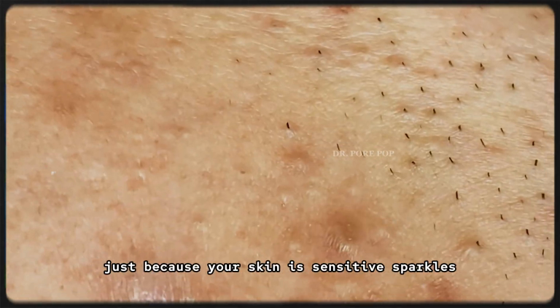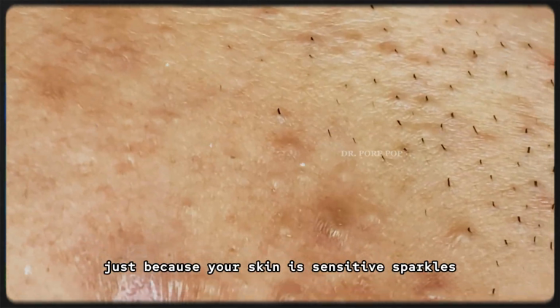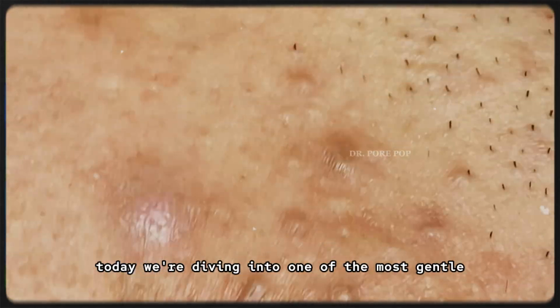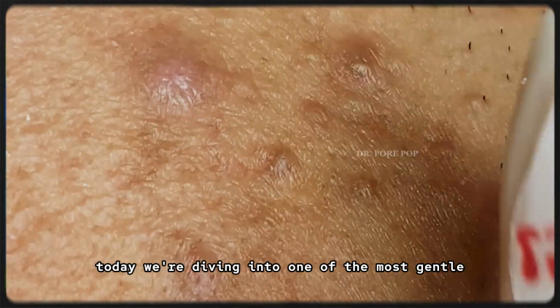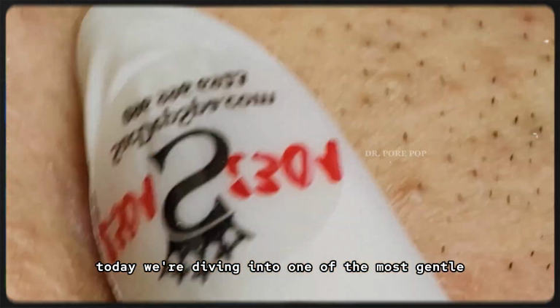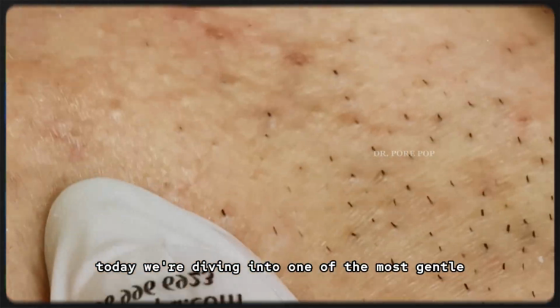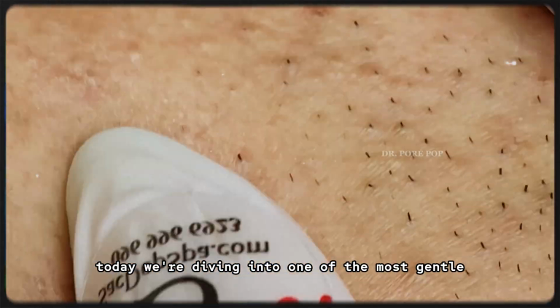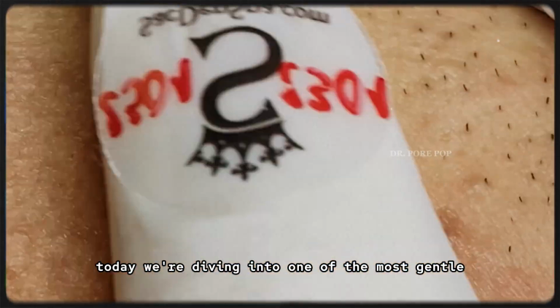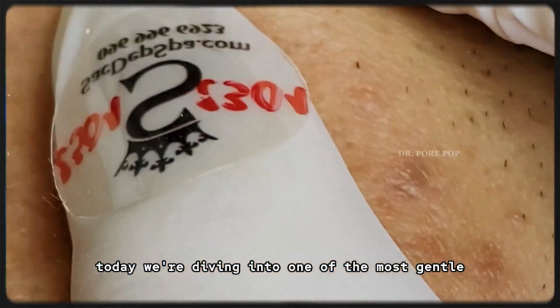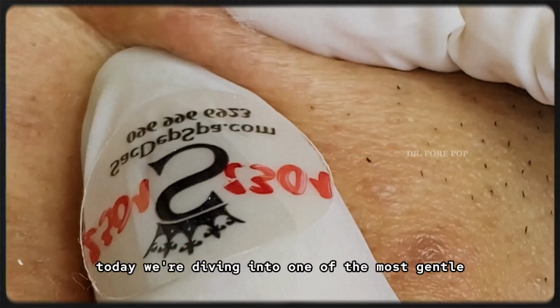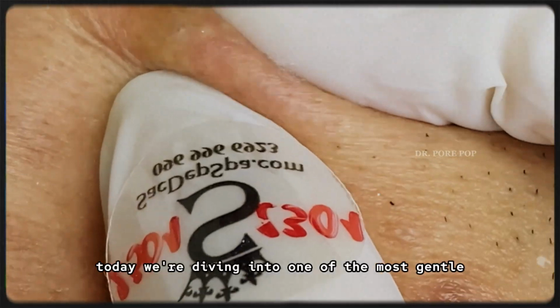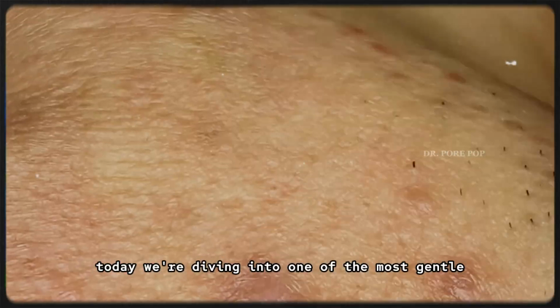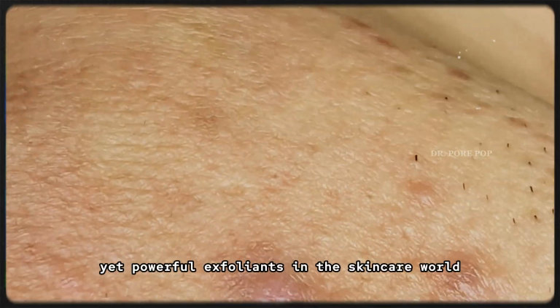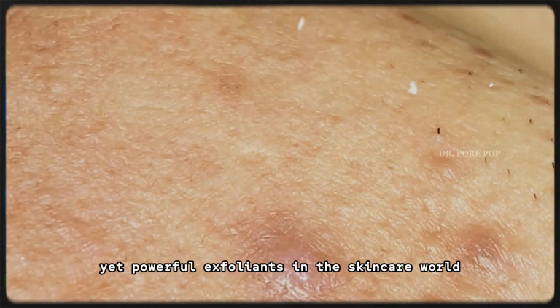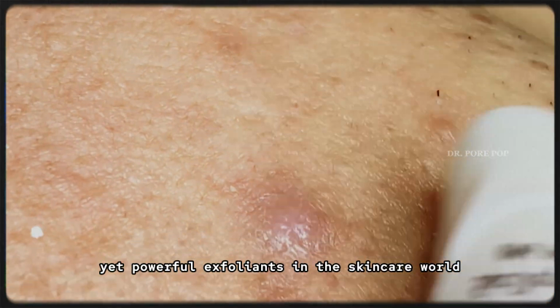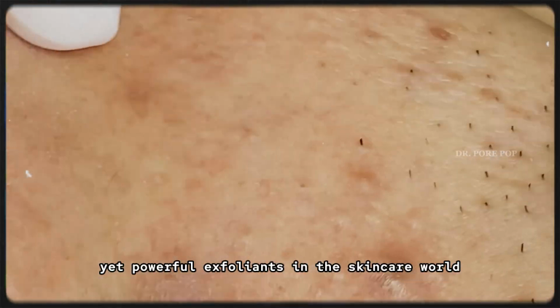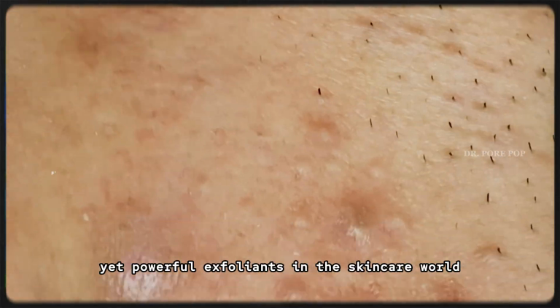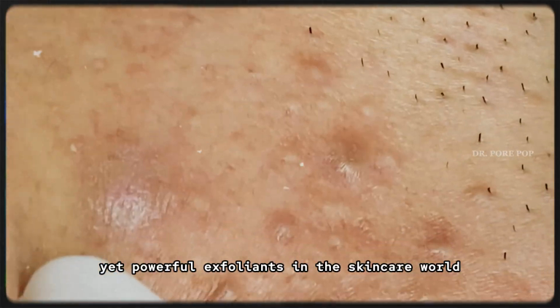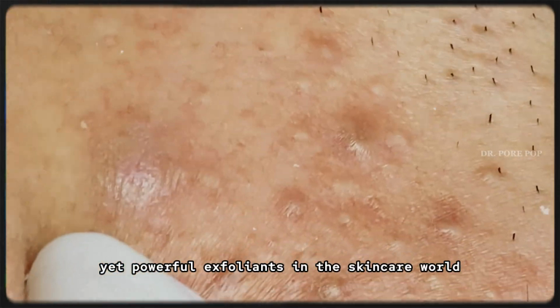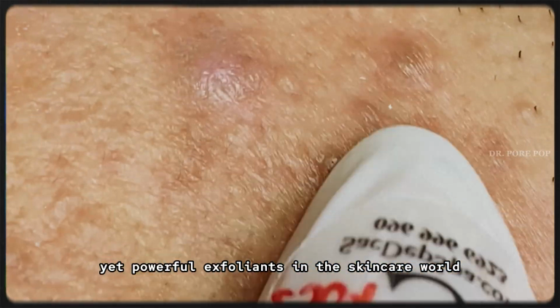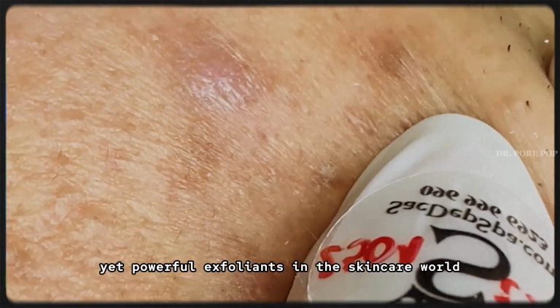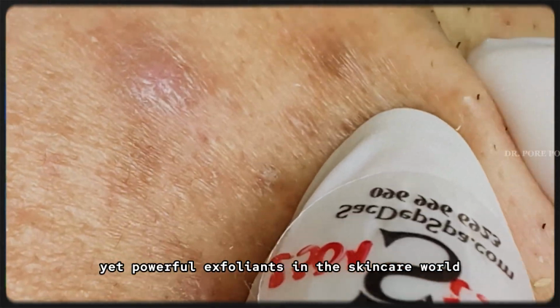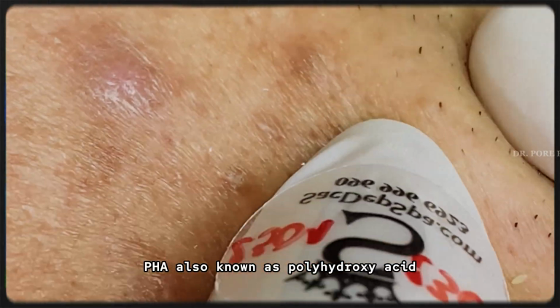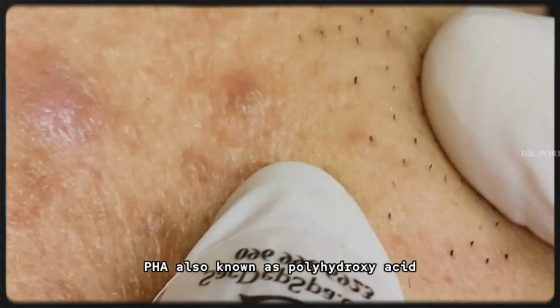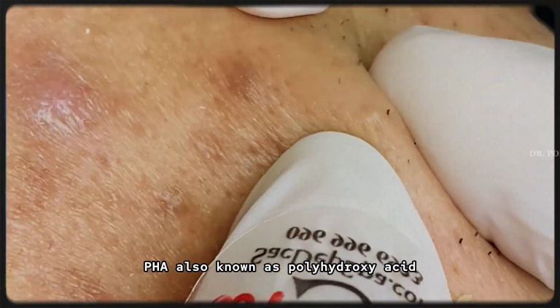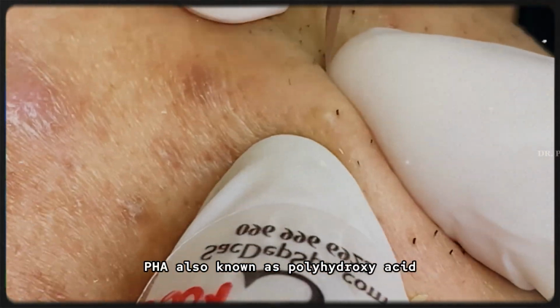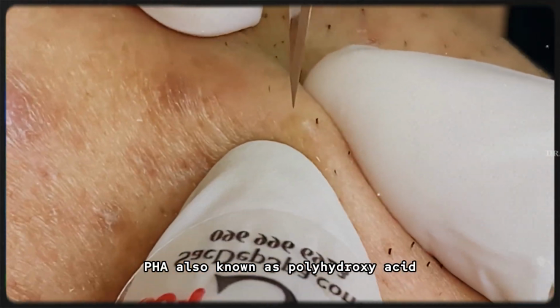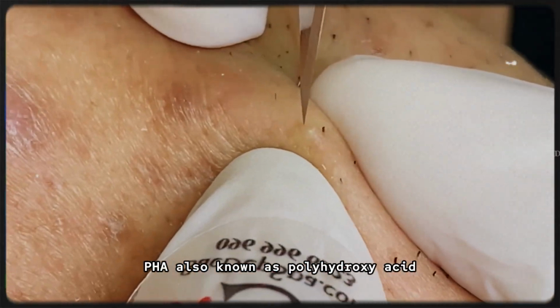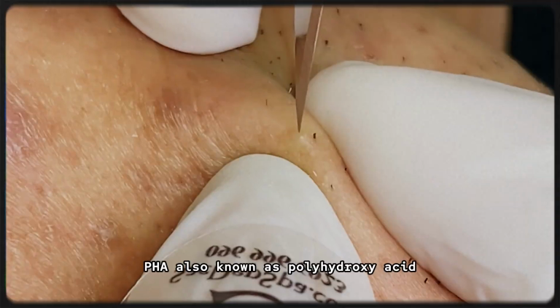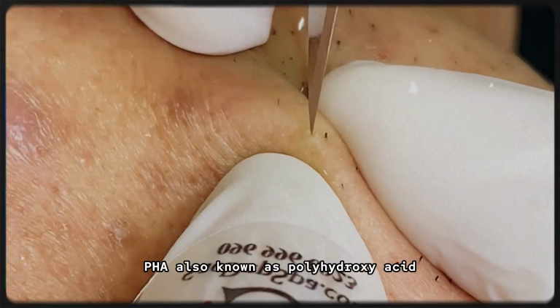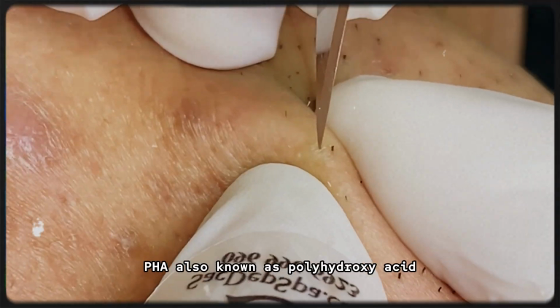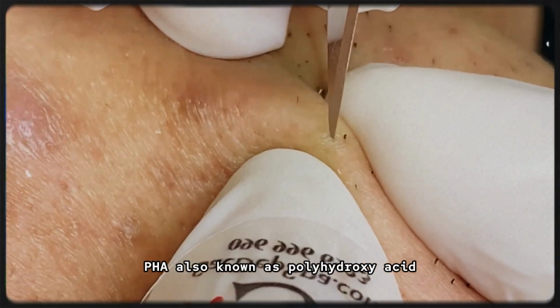Today we're diving into one of the most gentle yet powerful exfoliants in the skincare world: PHA, also known as polyhydroxy acid.